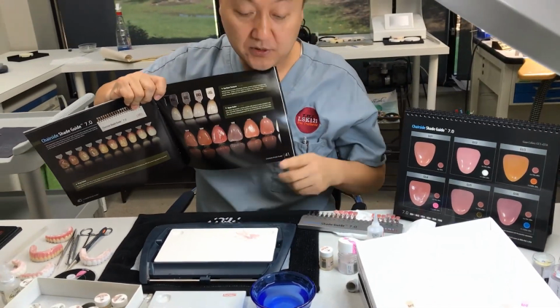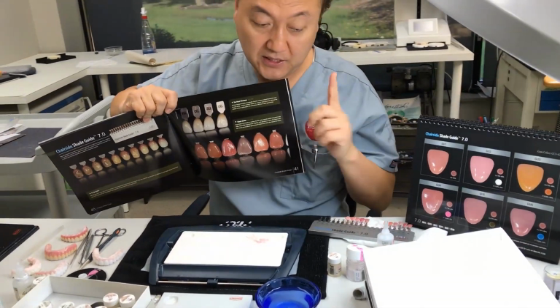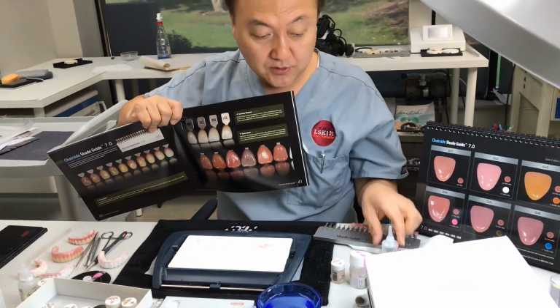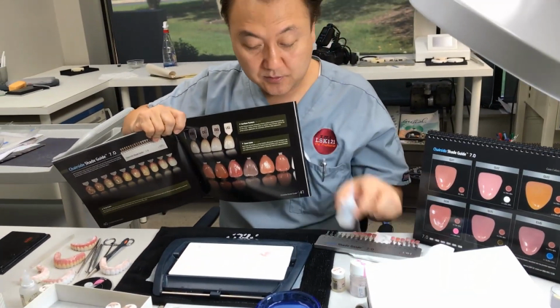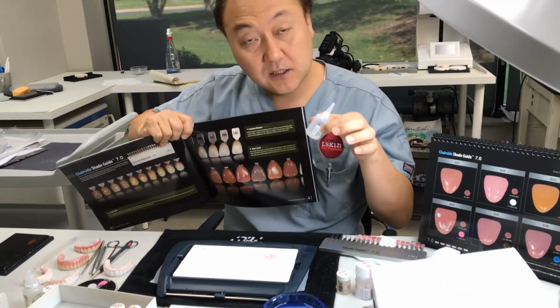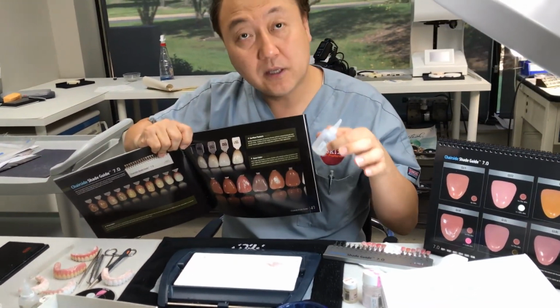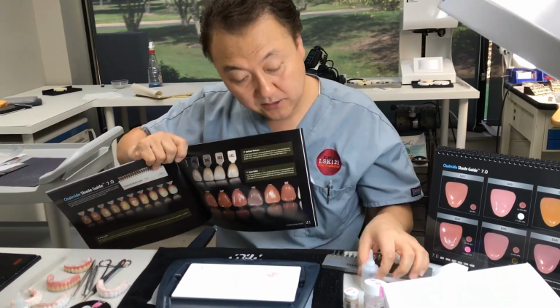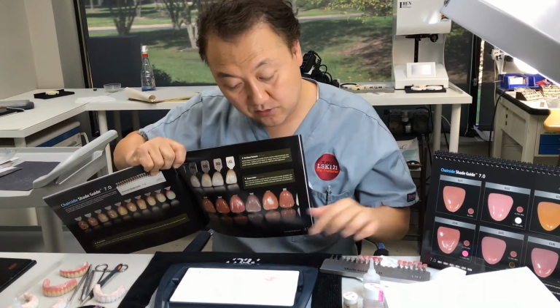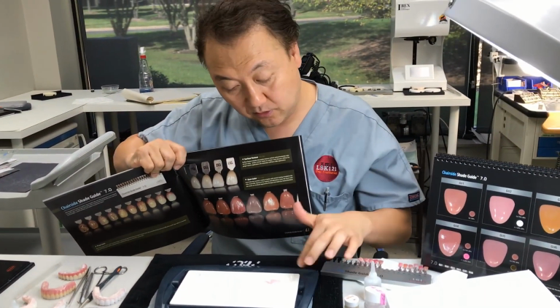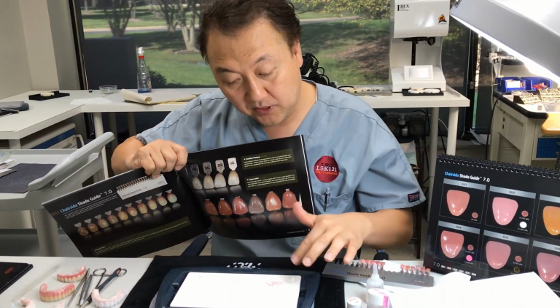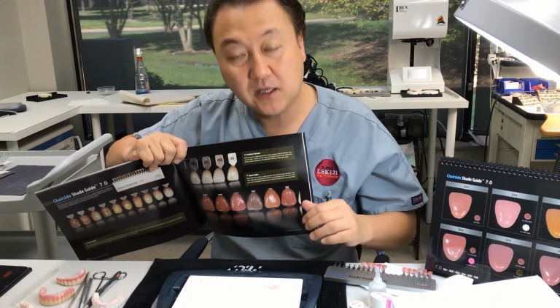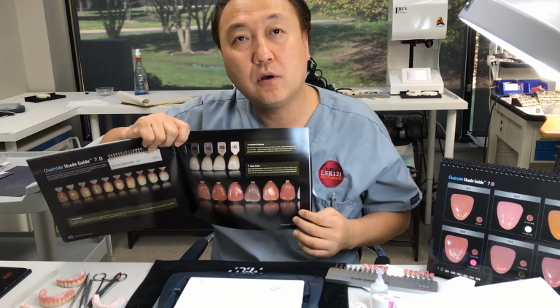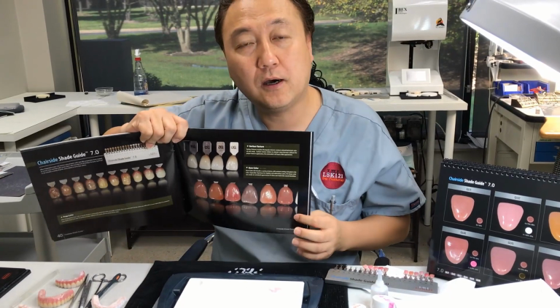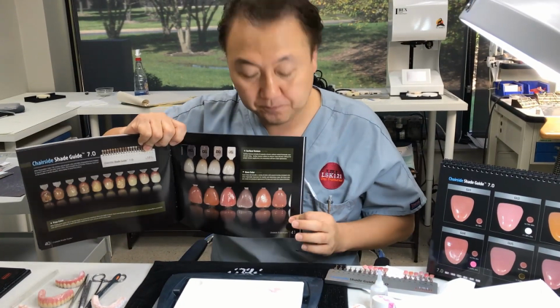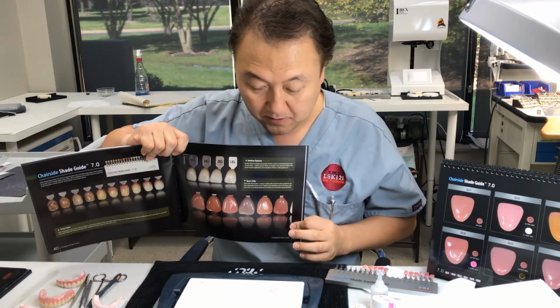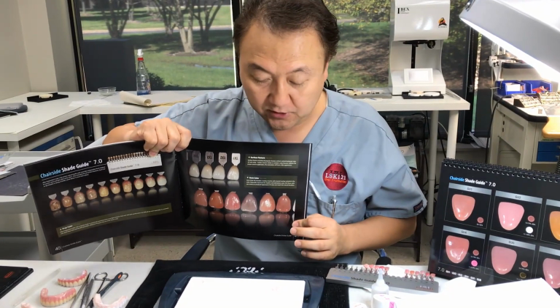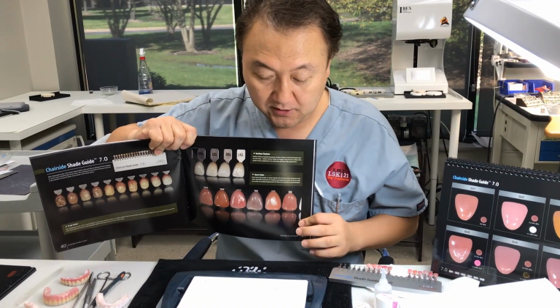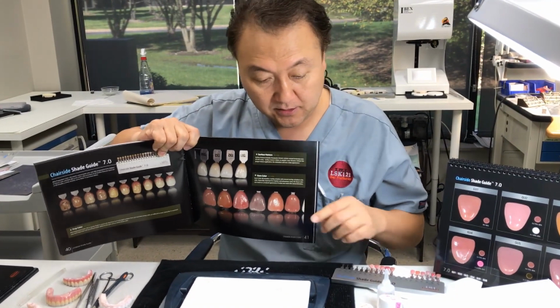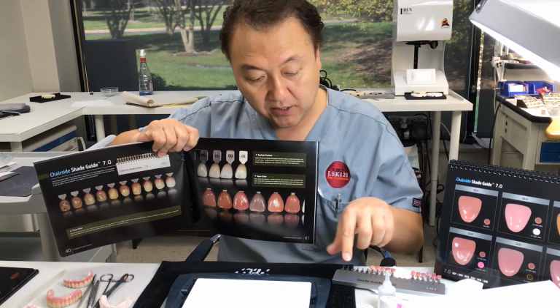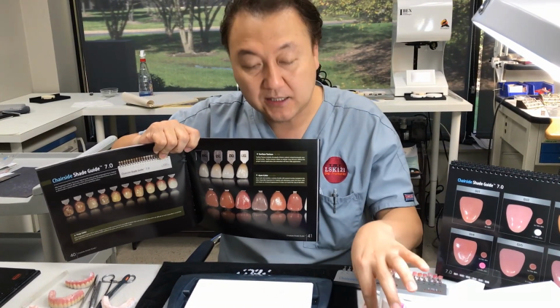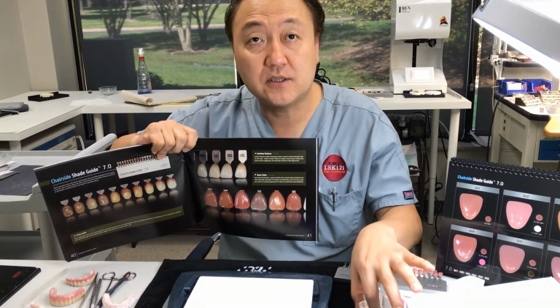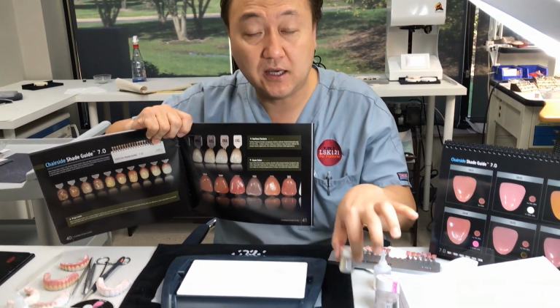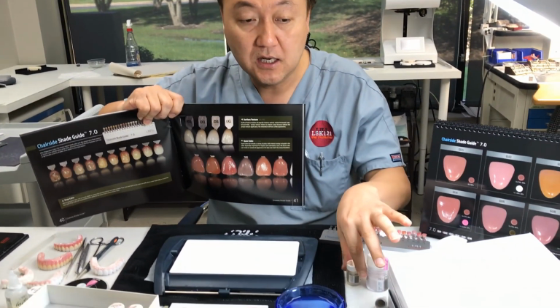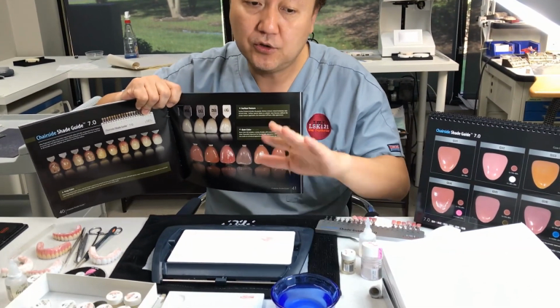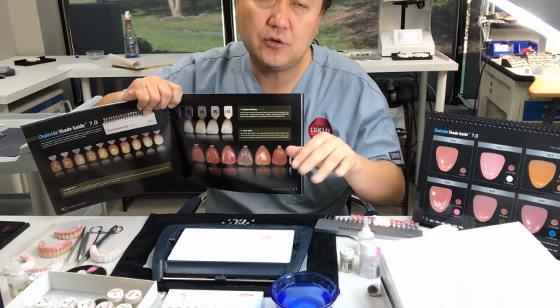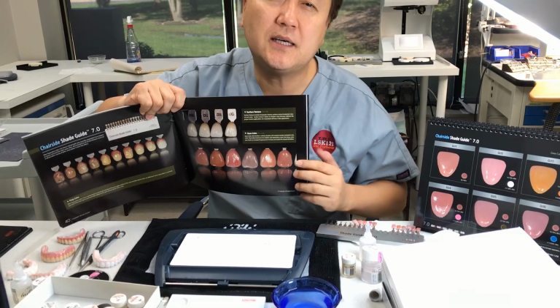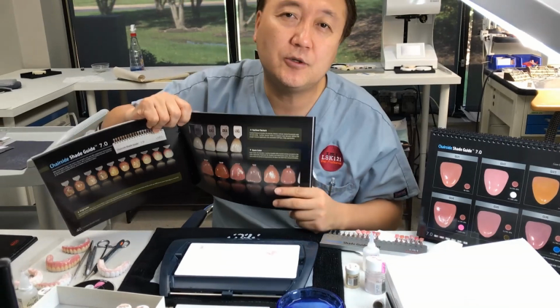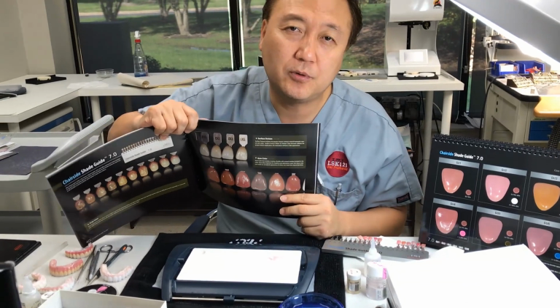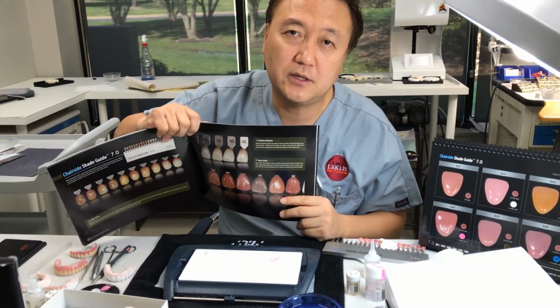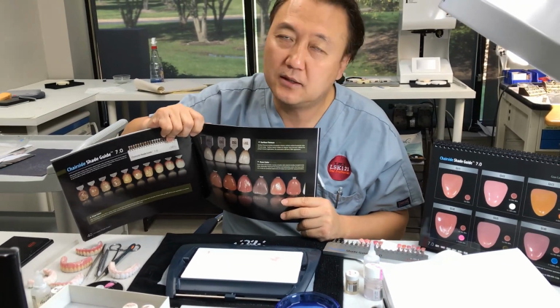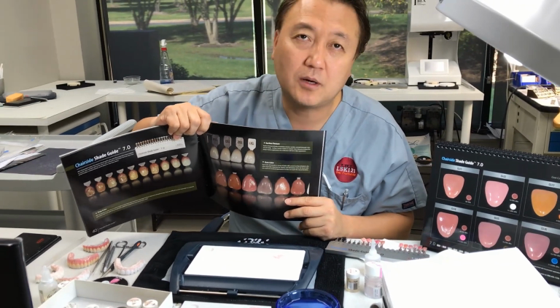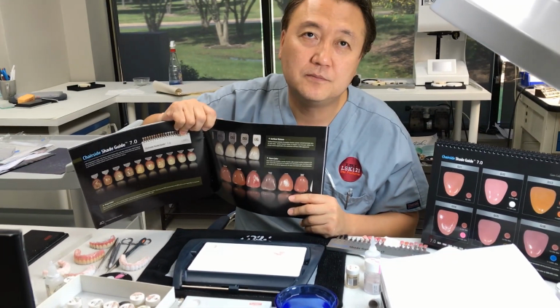But make sure this modeling liquid is completely thin, and then we add the stain. So you can do any kind of porcelain — not a problem.